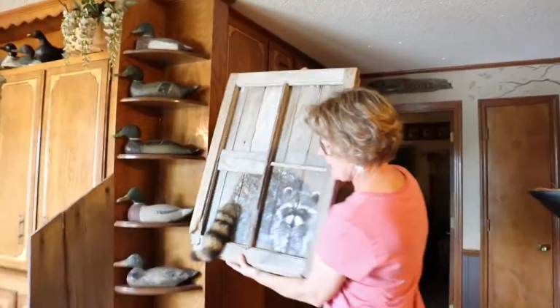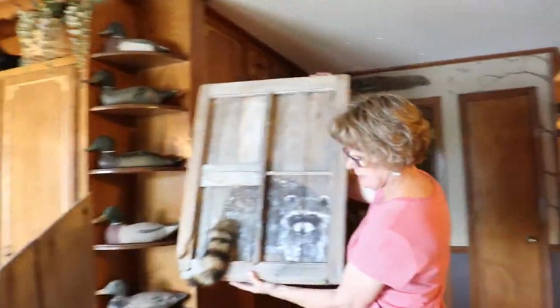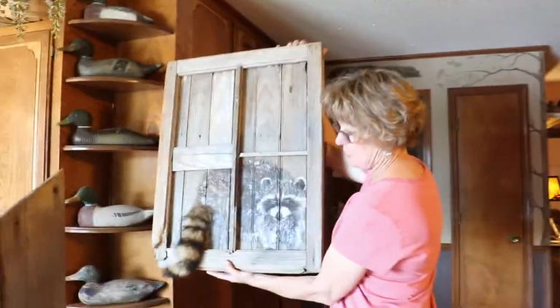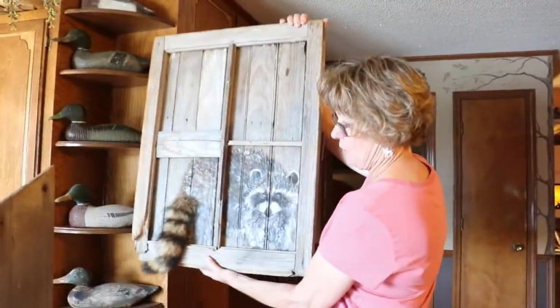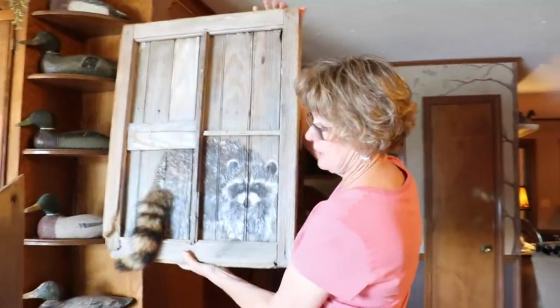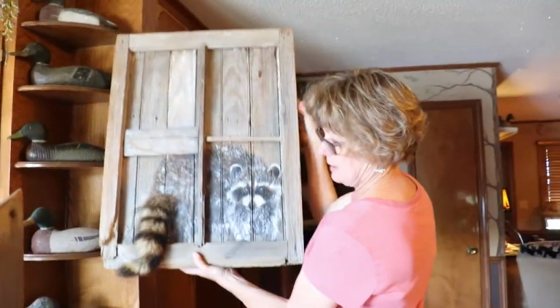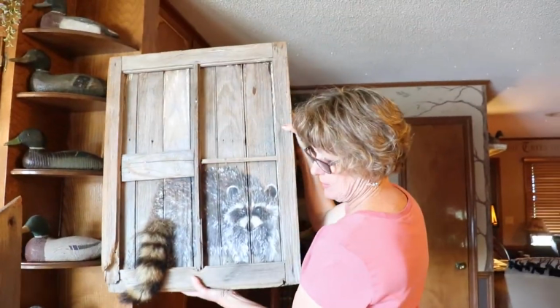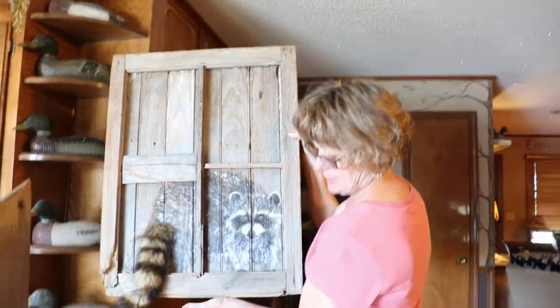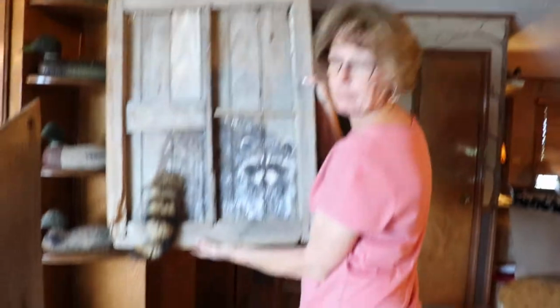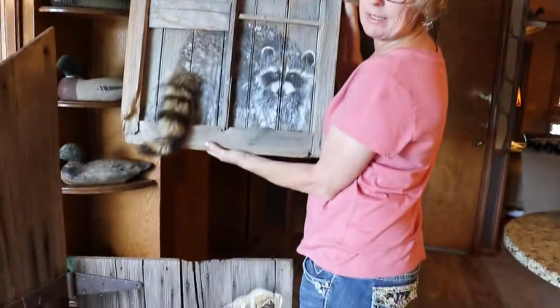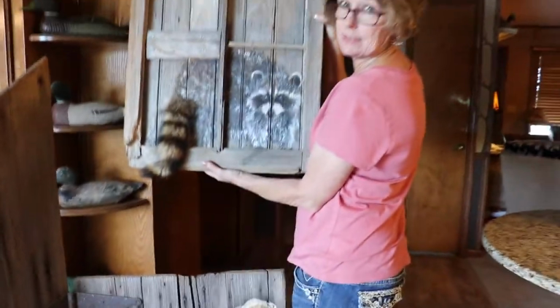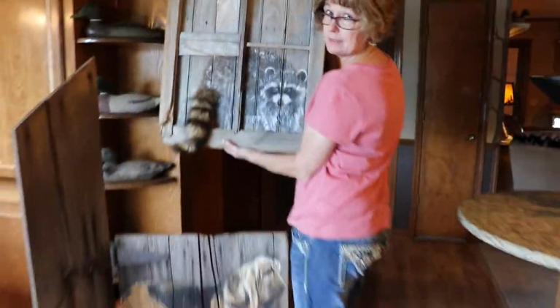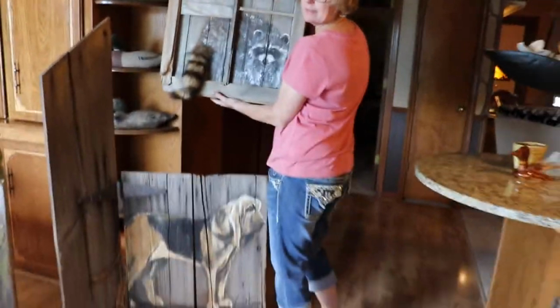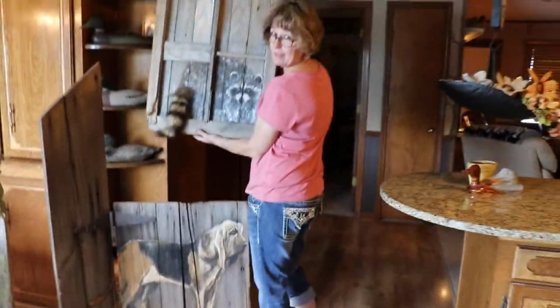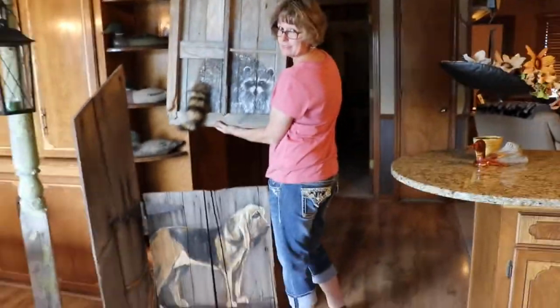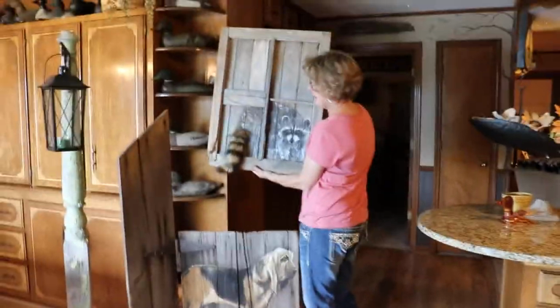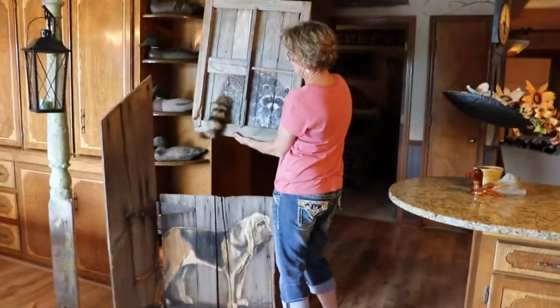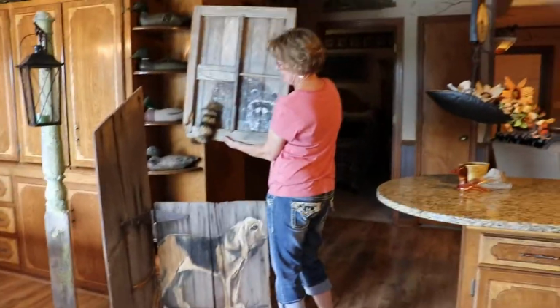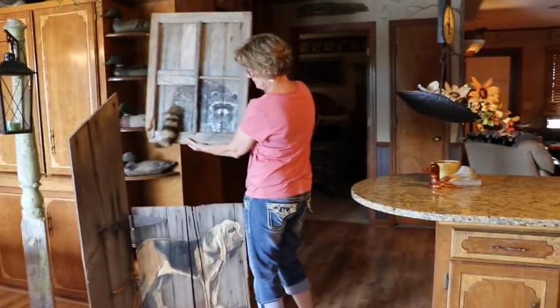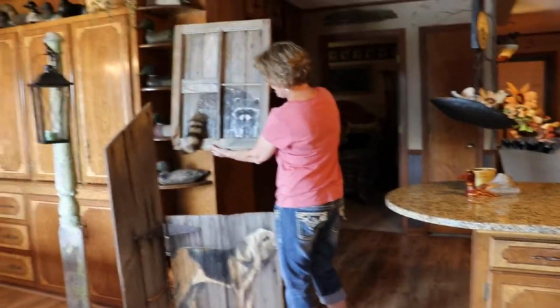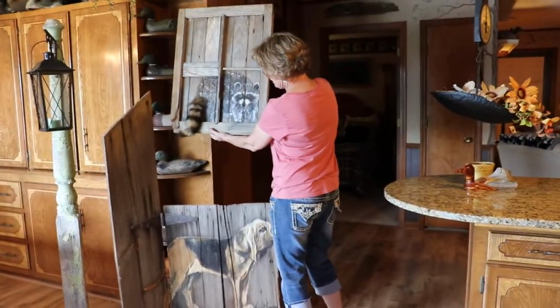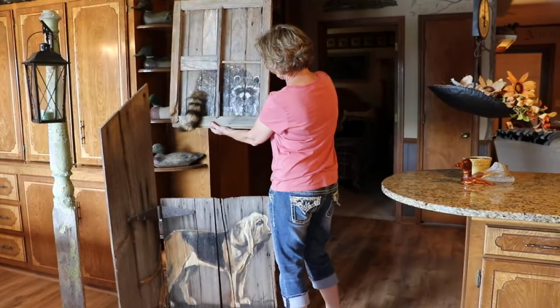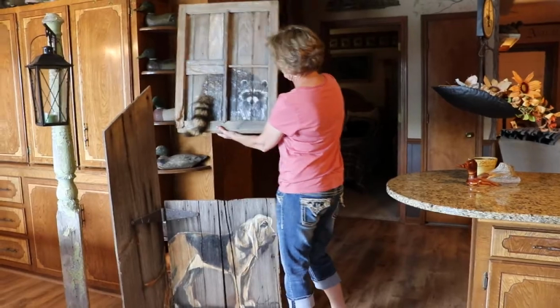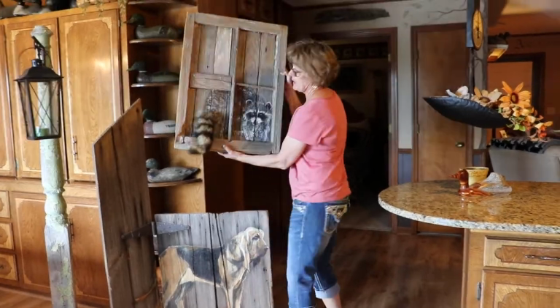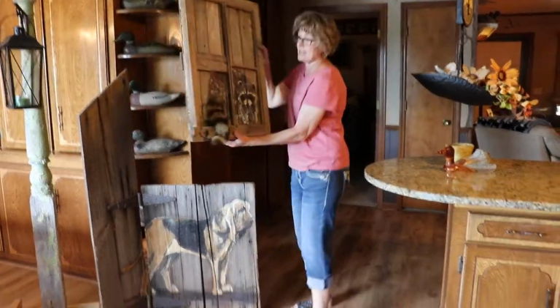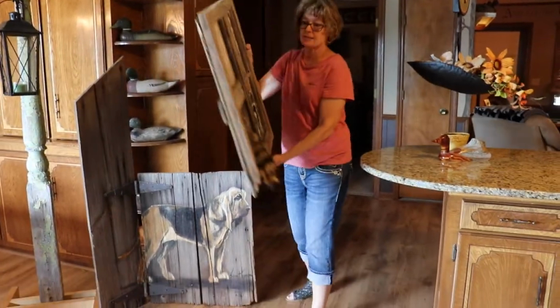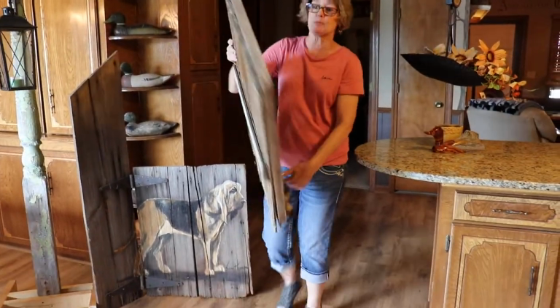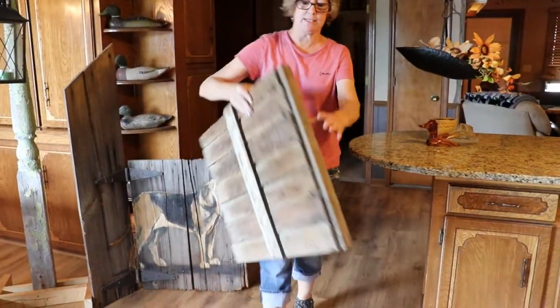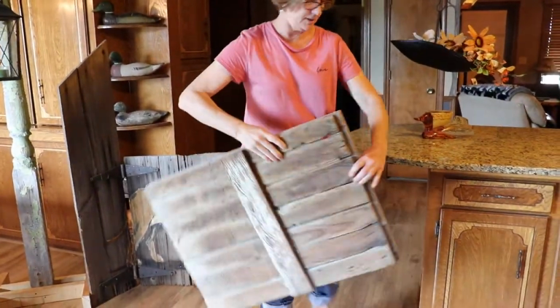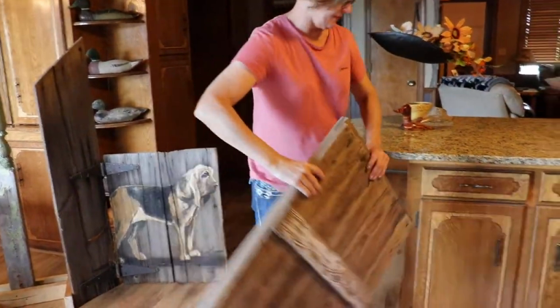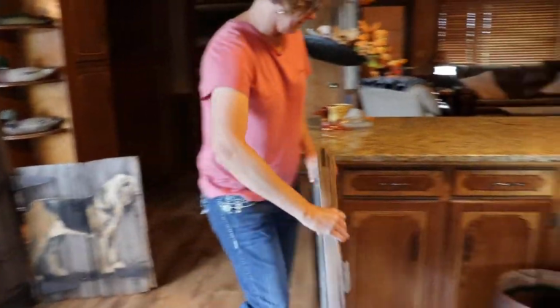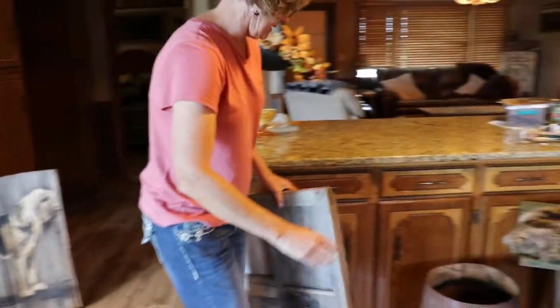You could hang this on the wall and then put the lamppost in front of it. You've got a theme — it all kind of goes together. So let's add some more pieces to it that we've done at the Rustic Duck.